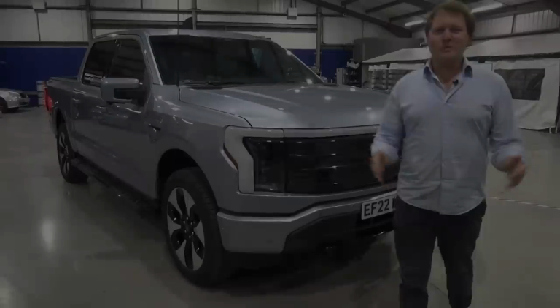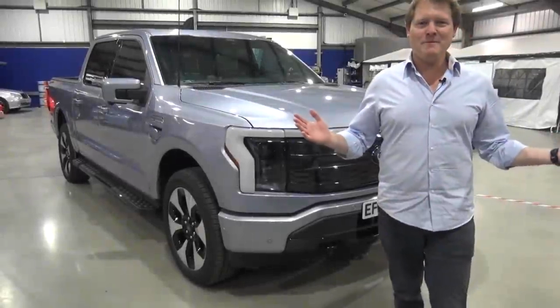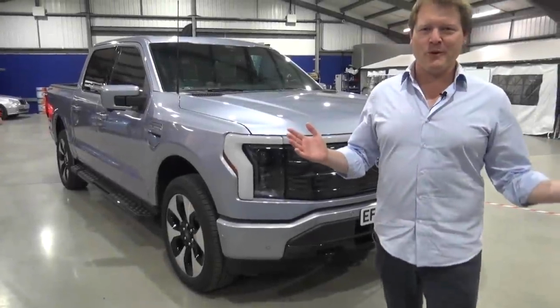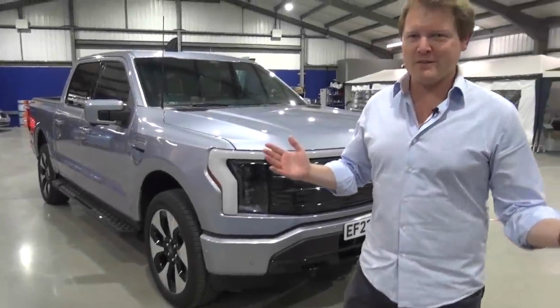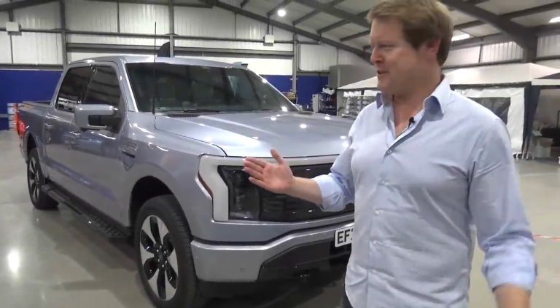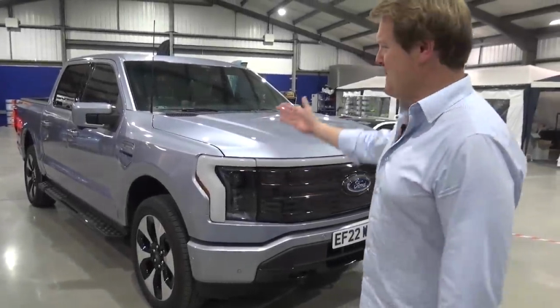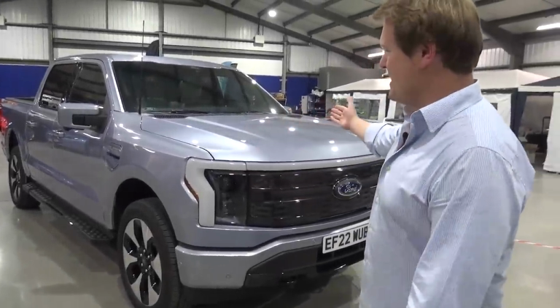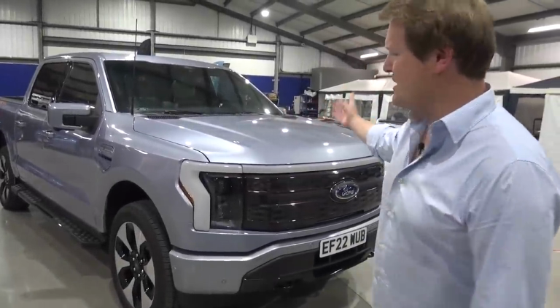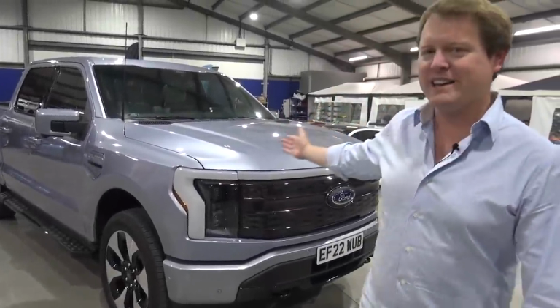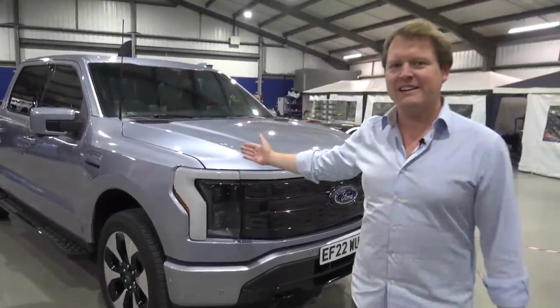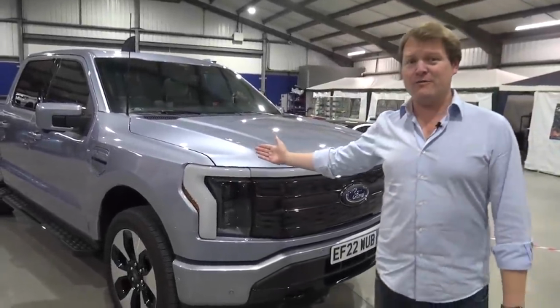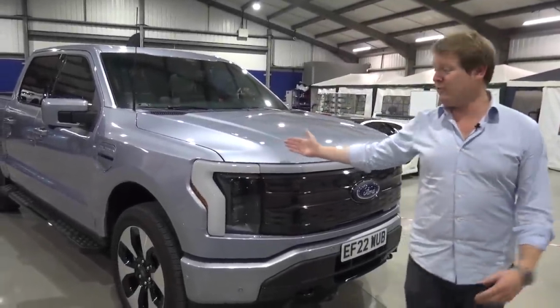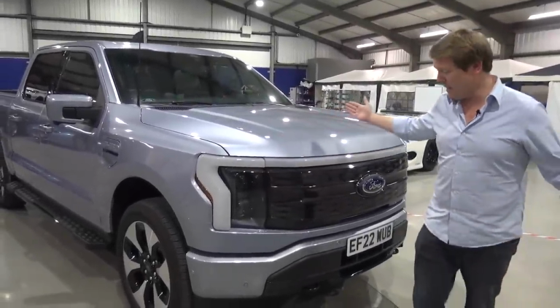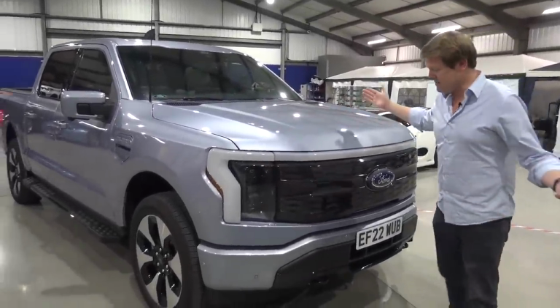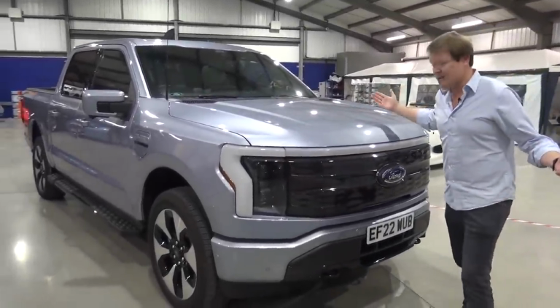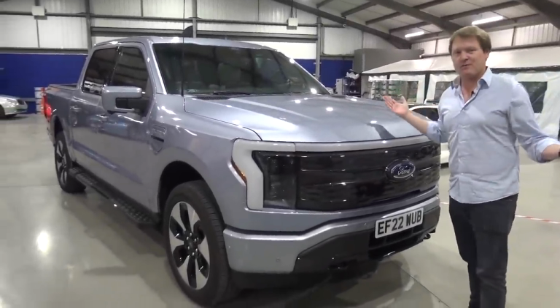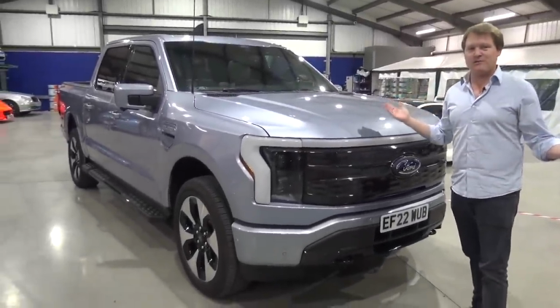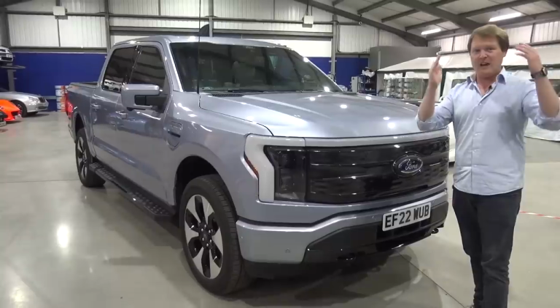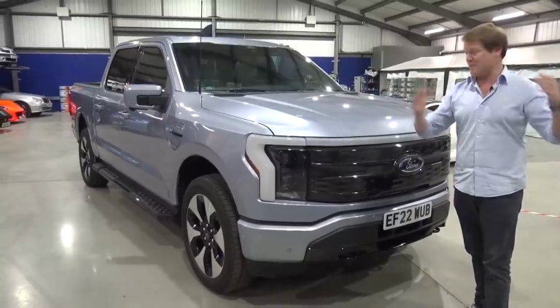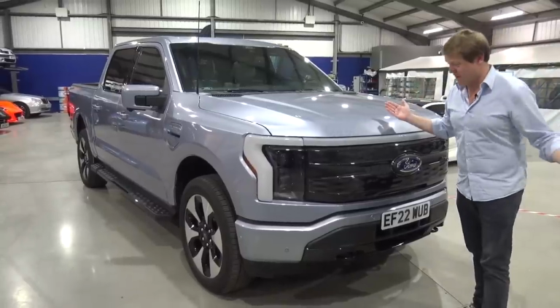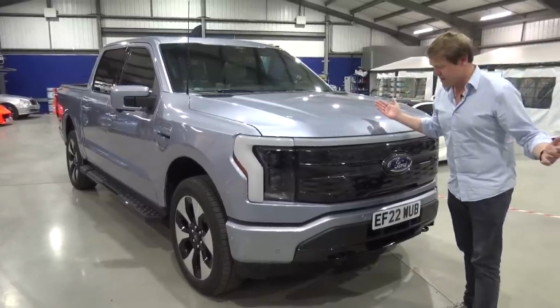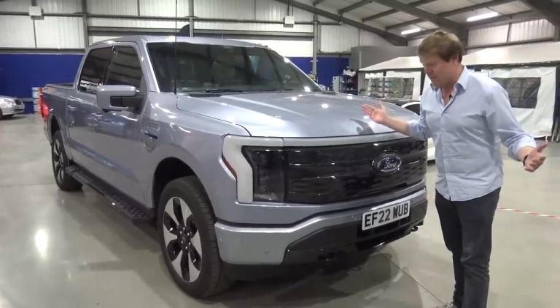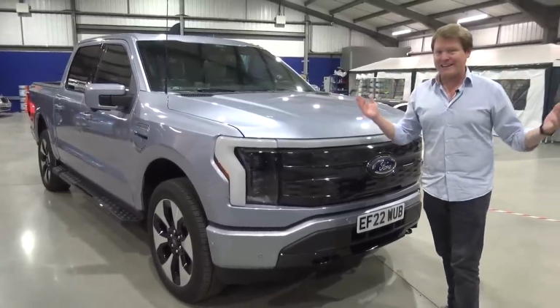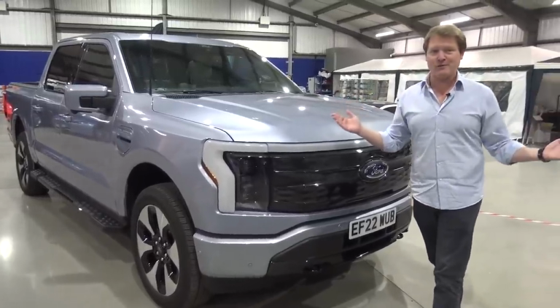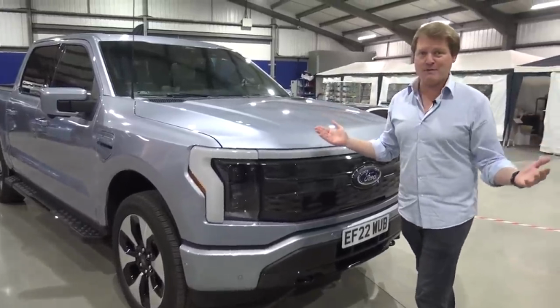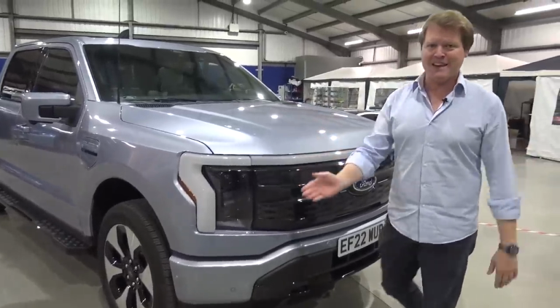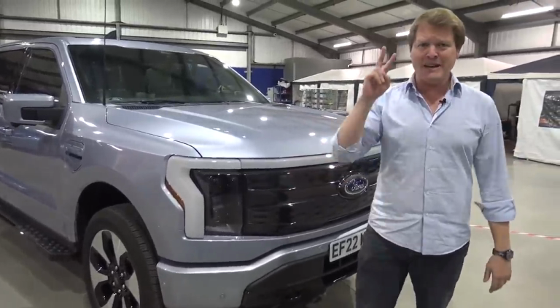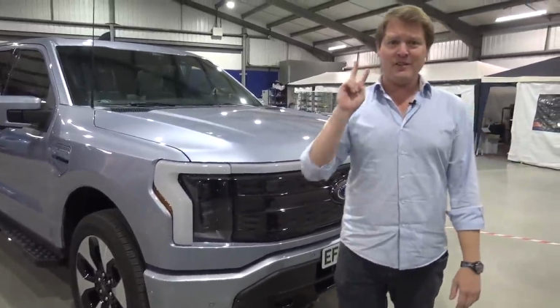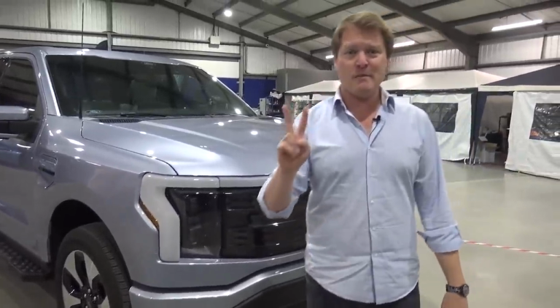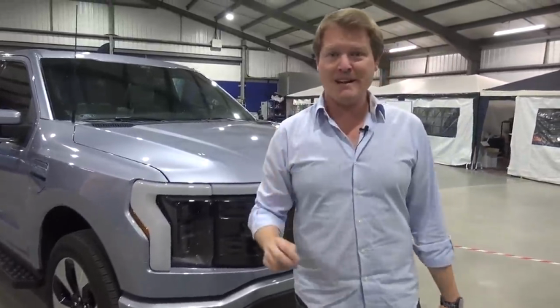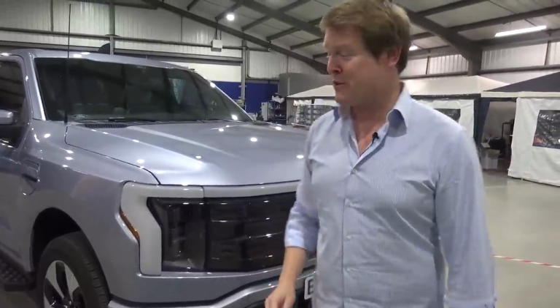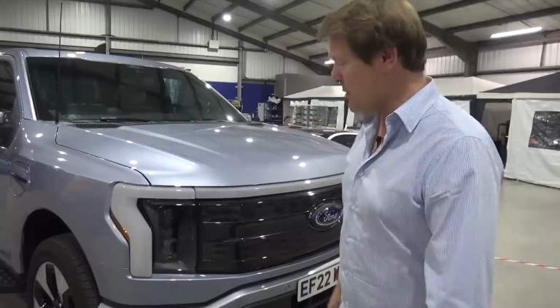We'll begin with a walk around because on the face of it, the new Lightning looks and feels like an updated, refreshed F-150 — a car that everyone knows, one of the best-selling cars of all time. In fact, only in the second spot behind the Toyota Corolla.